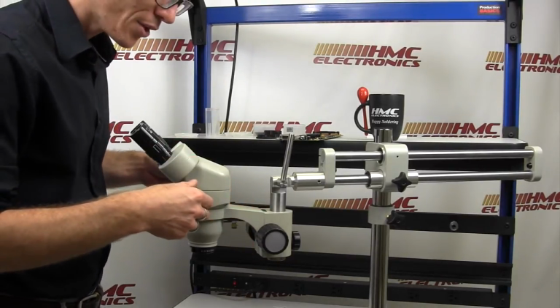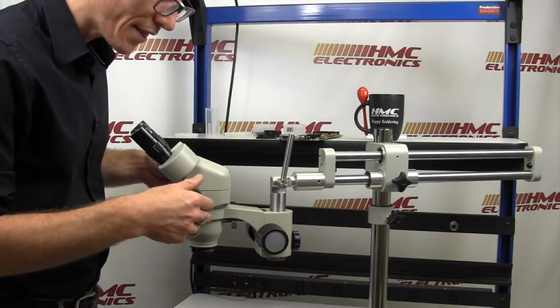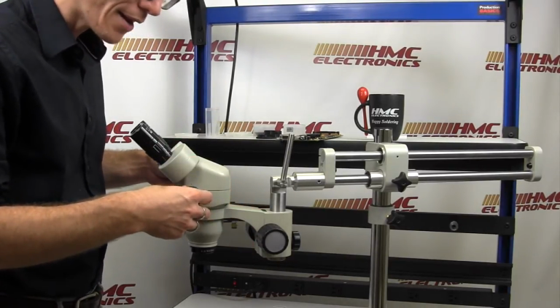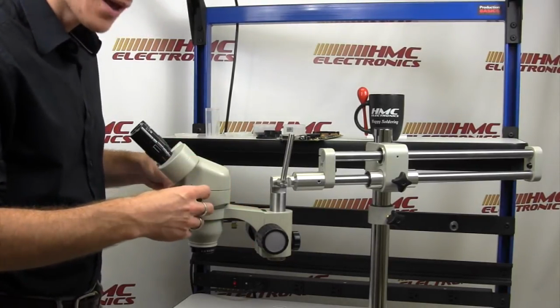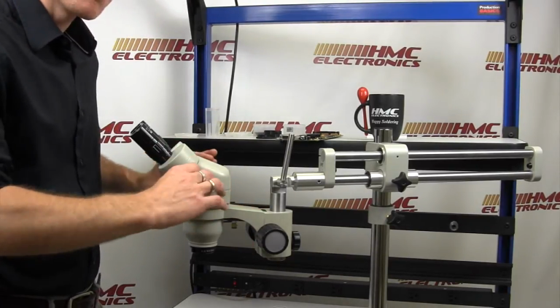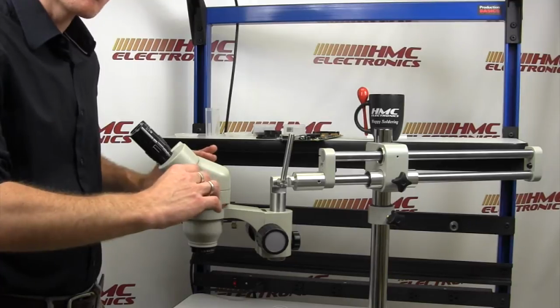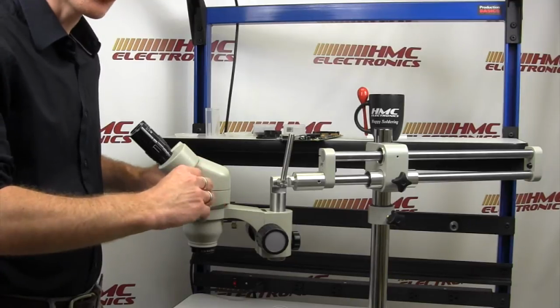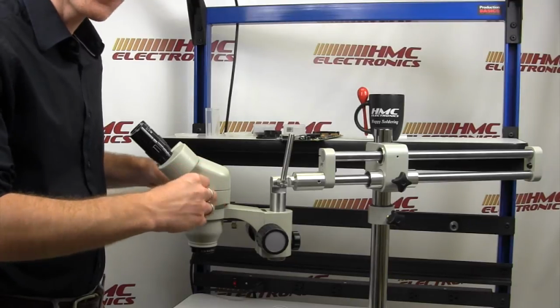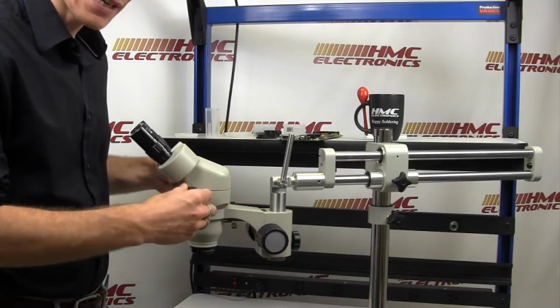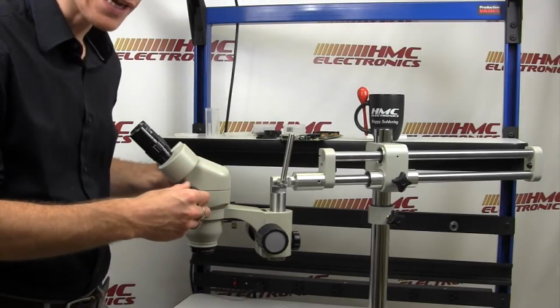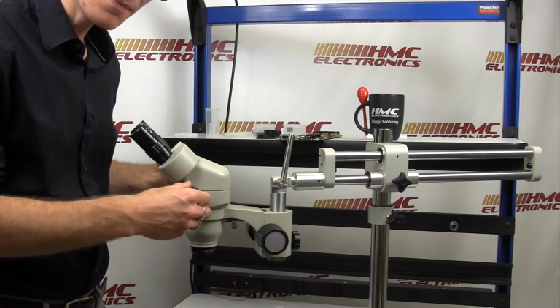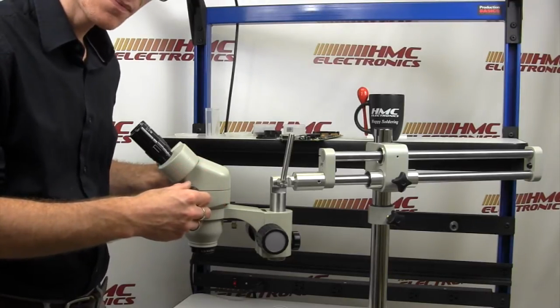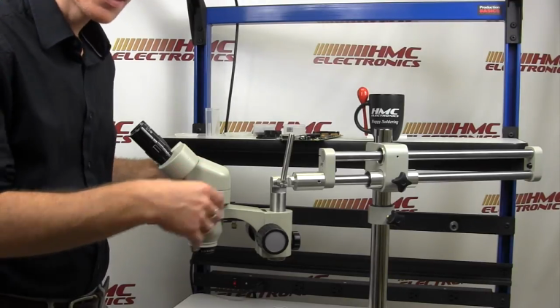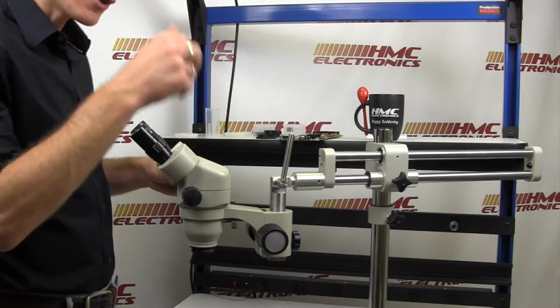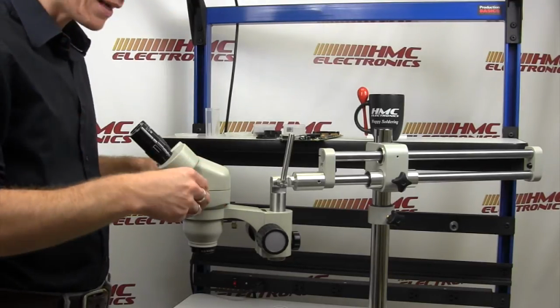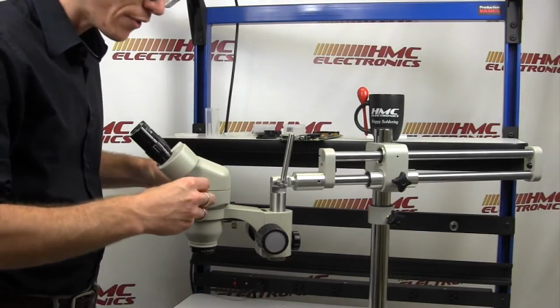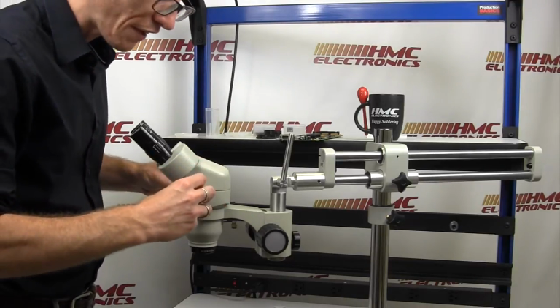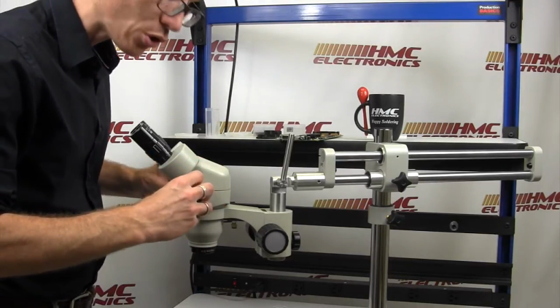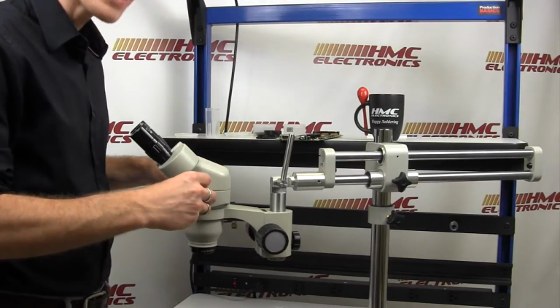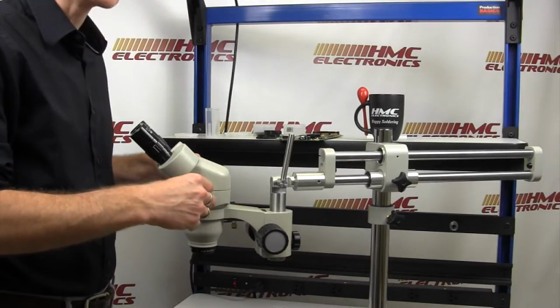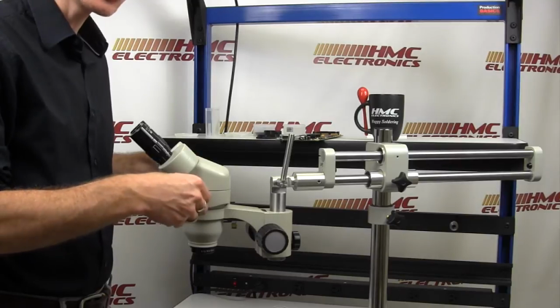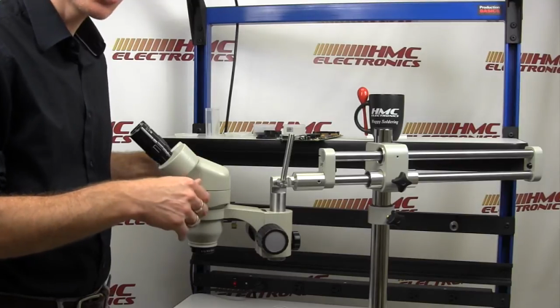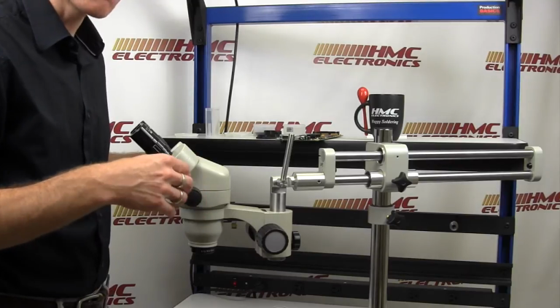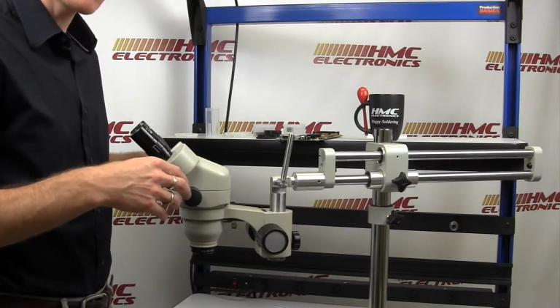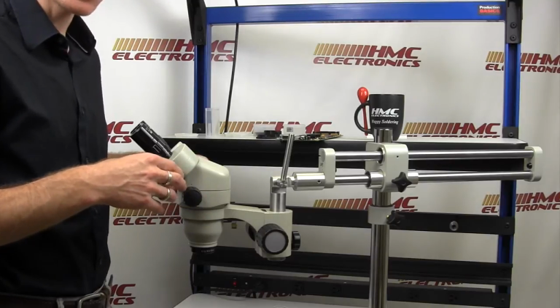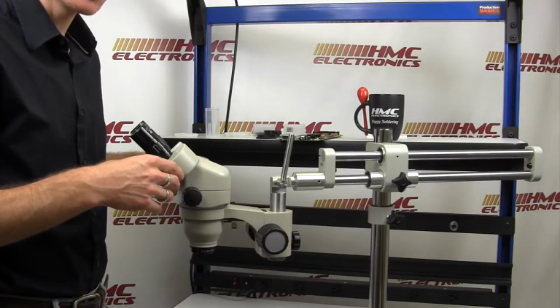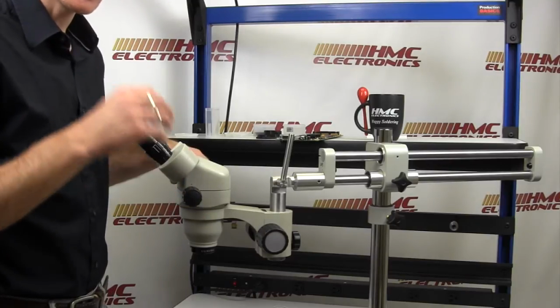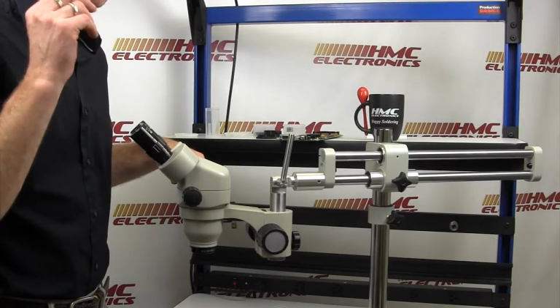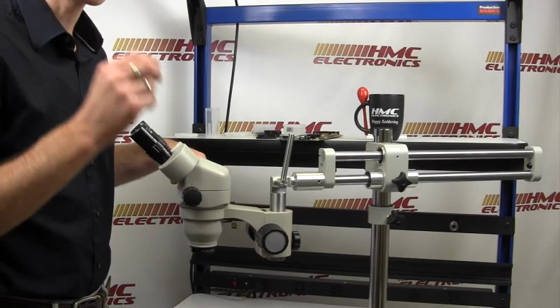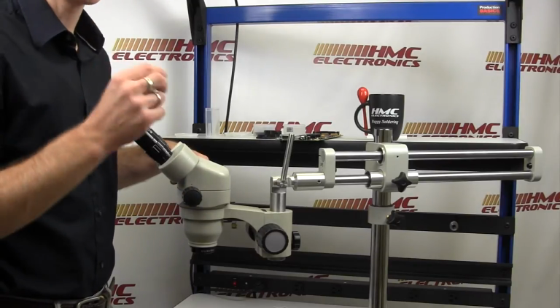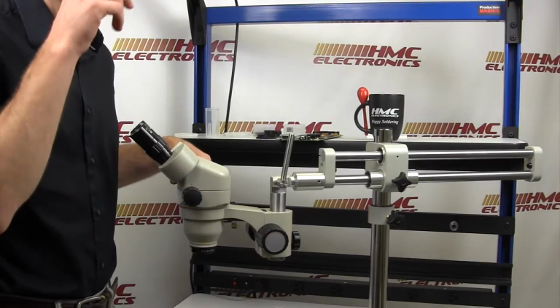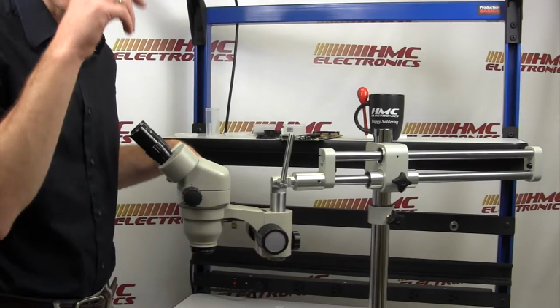You can then back off your magnification, and you should be able to move through the full range of magnification and it will always be in focus.